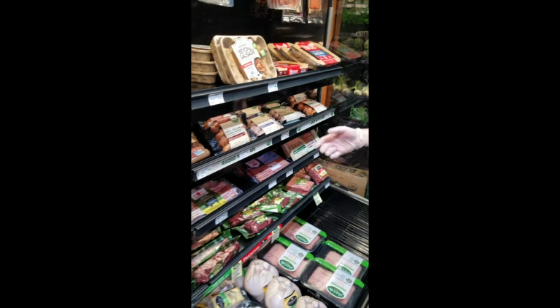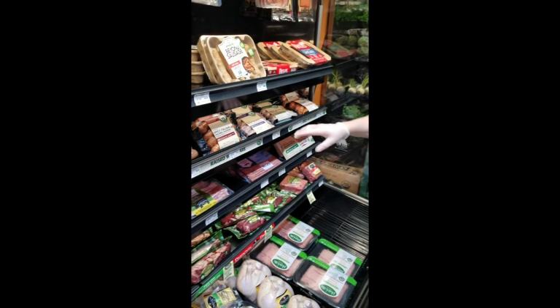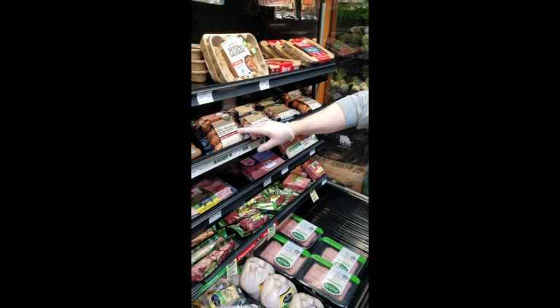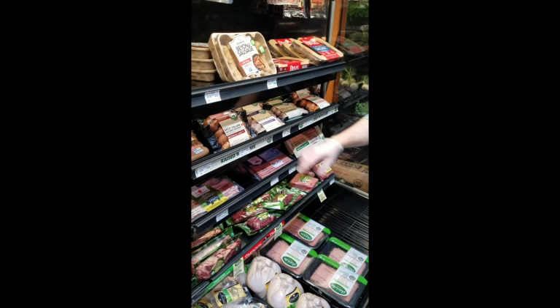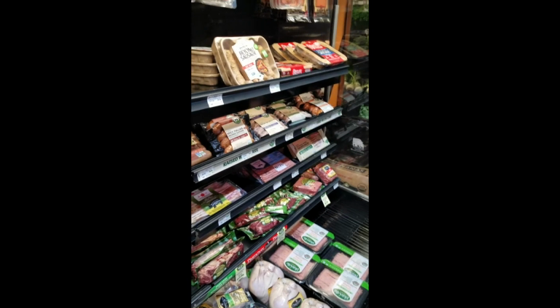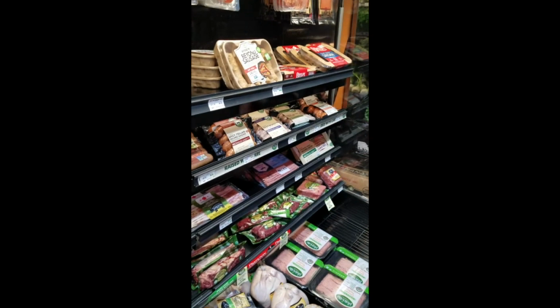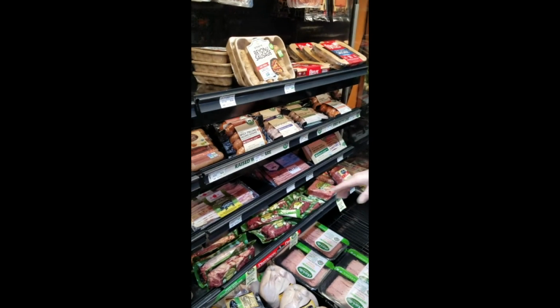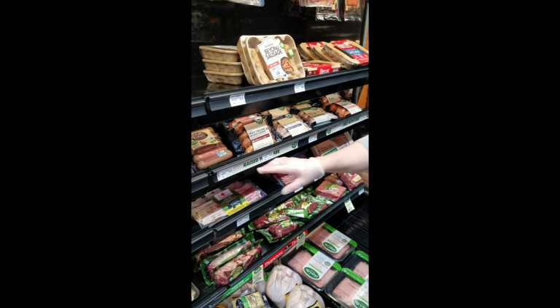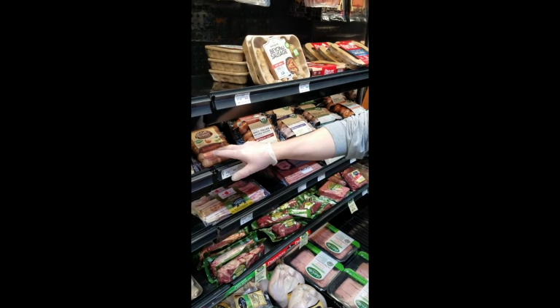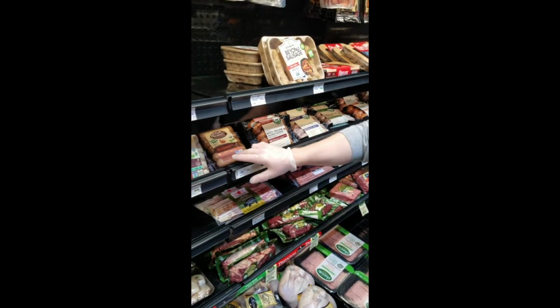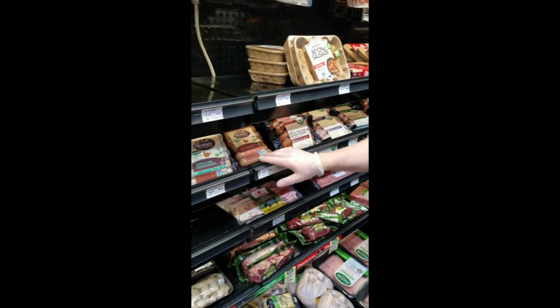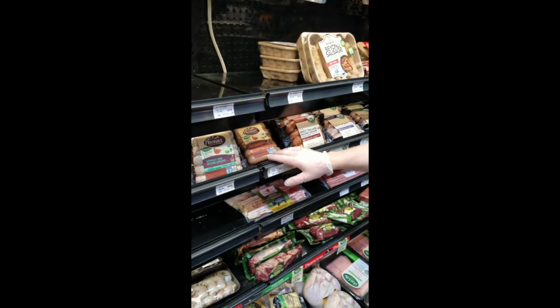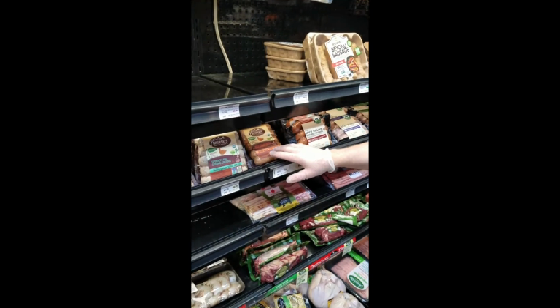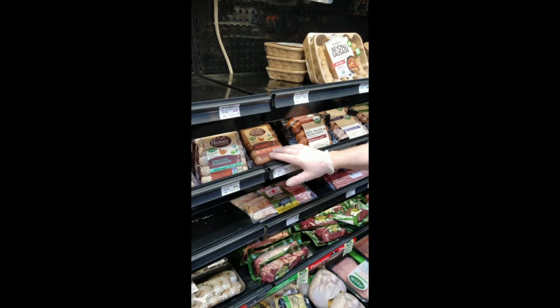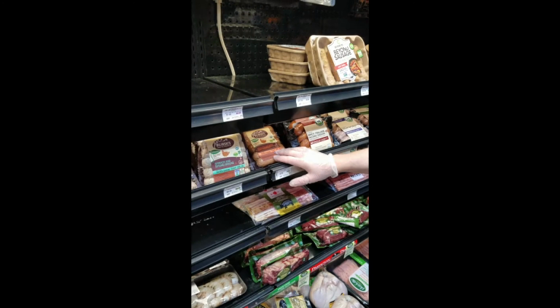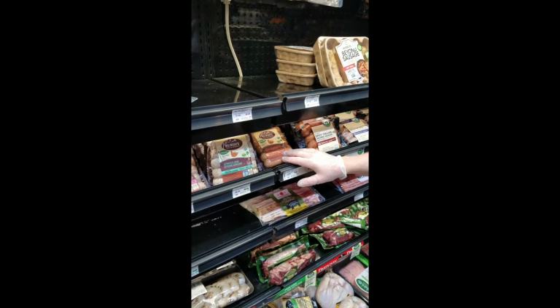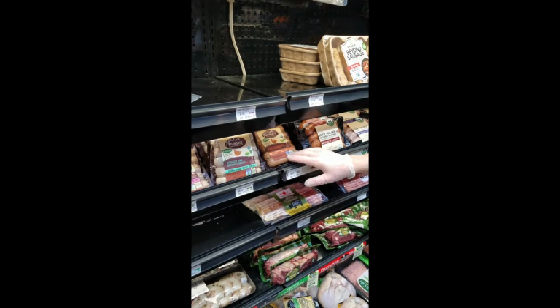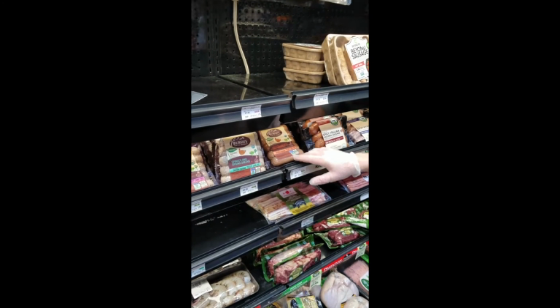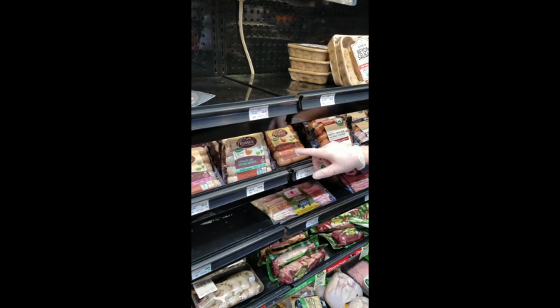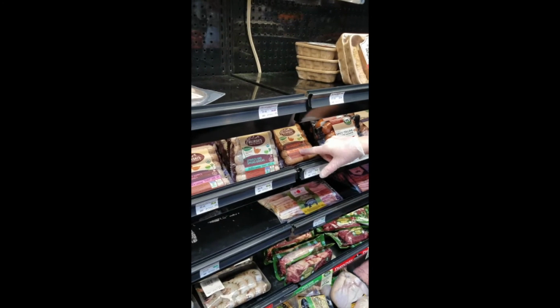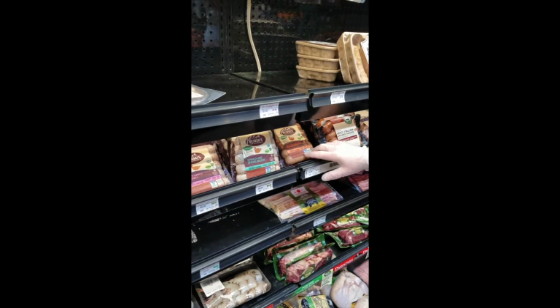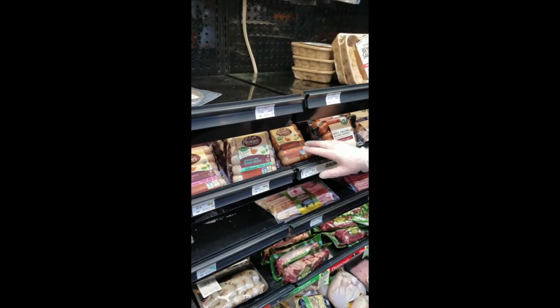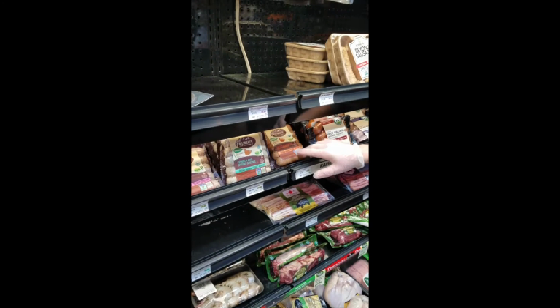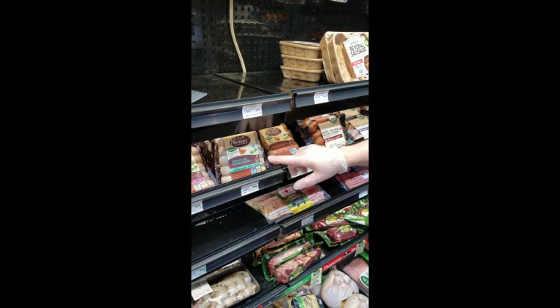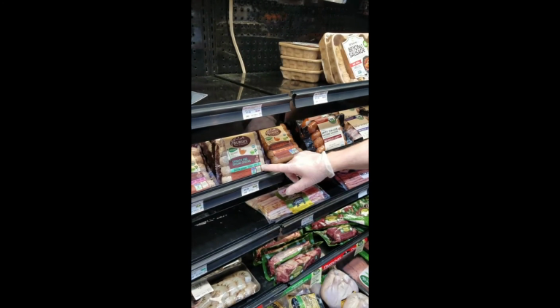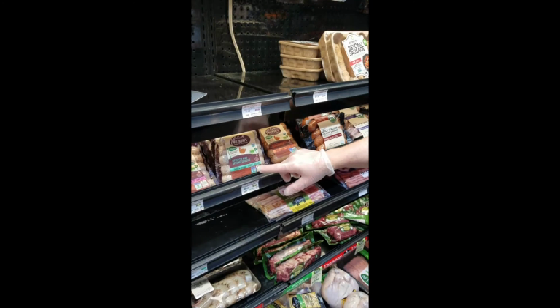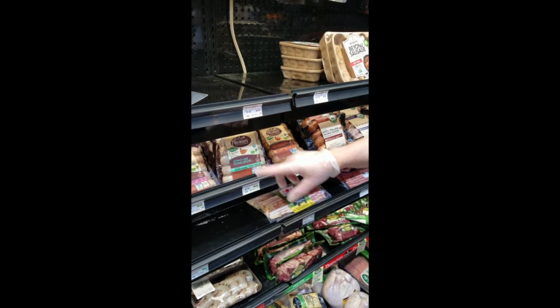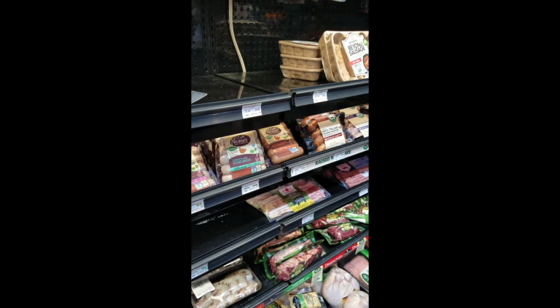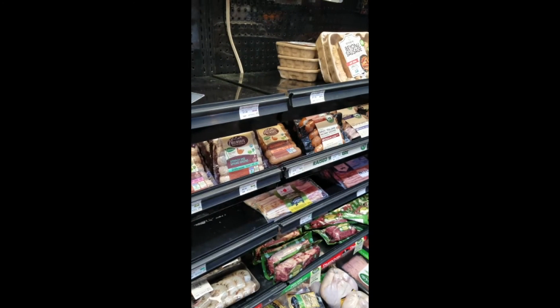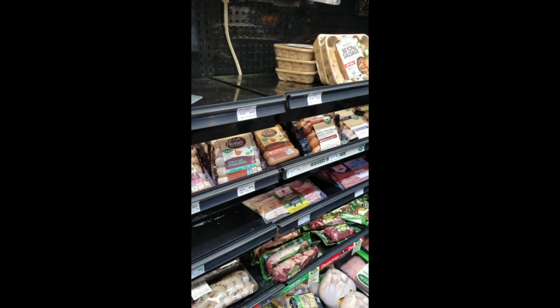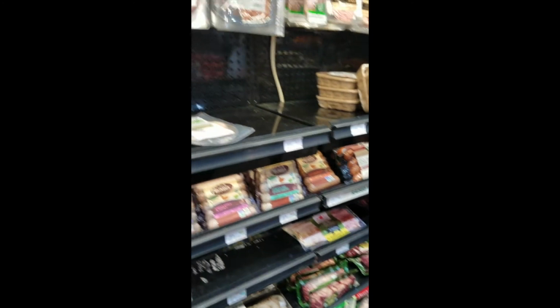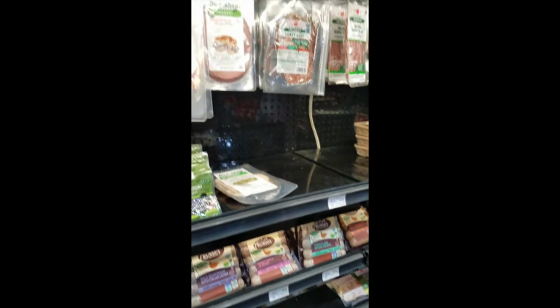This is uncured sausage, and this is the one that I usually get, which is the chicken sausage. They have different flavors. This one is made with bell peppers, with spinach, and there's another one there with sweet apples. So they're all really good.